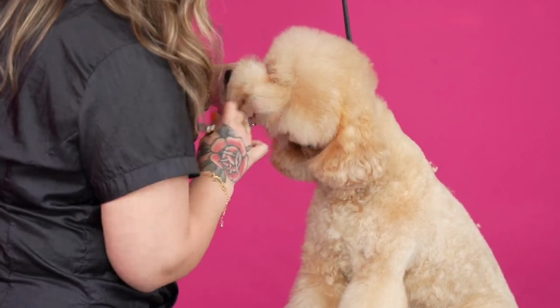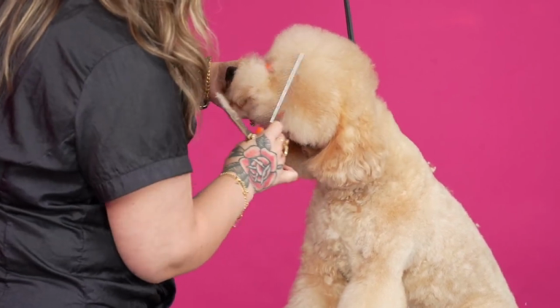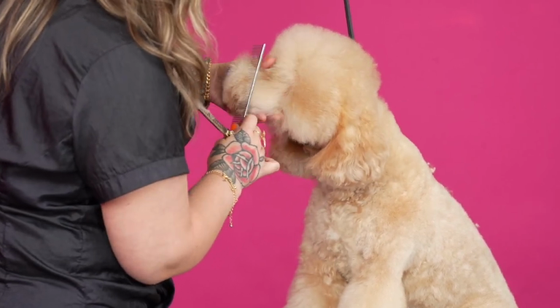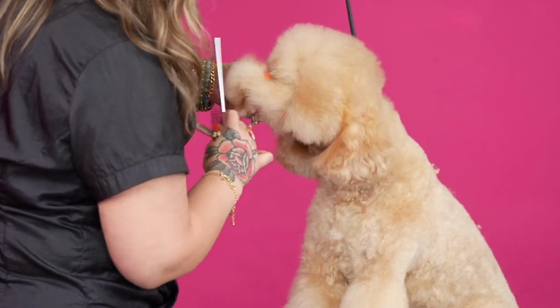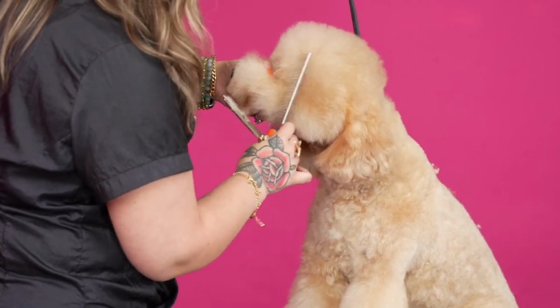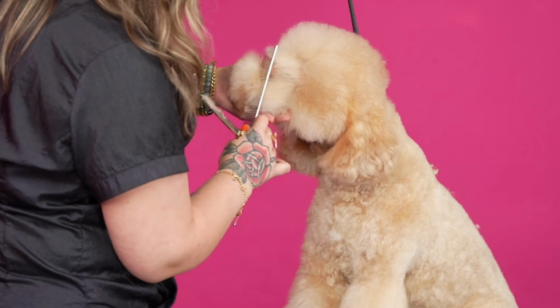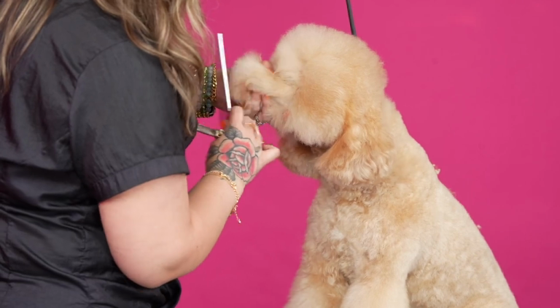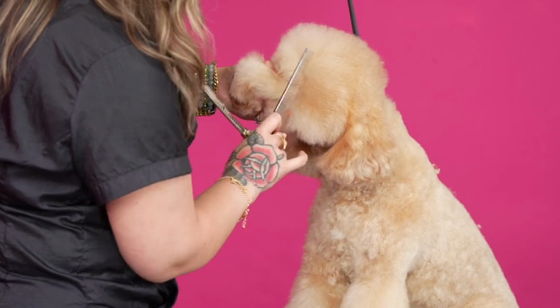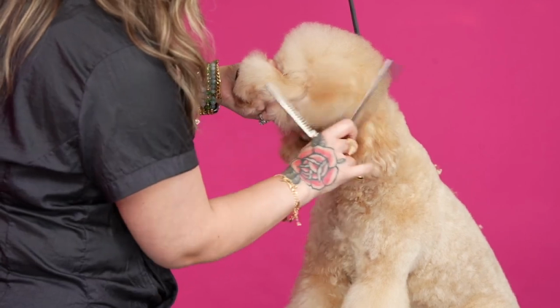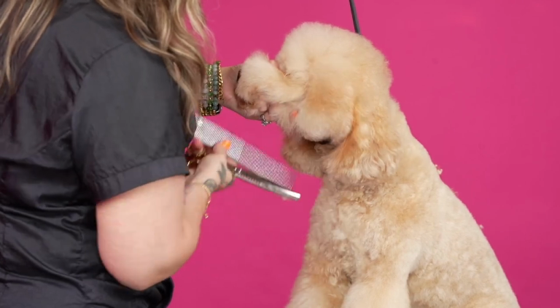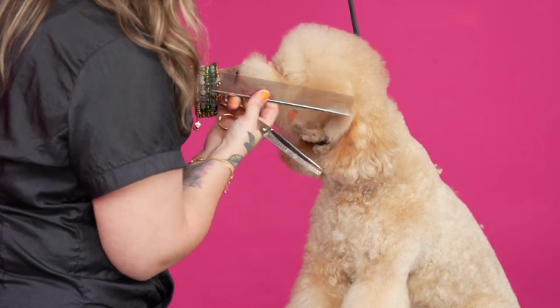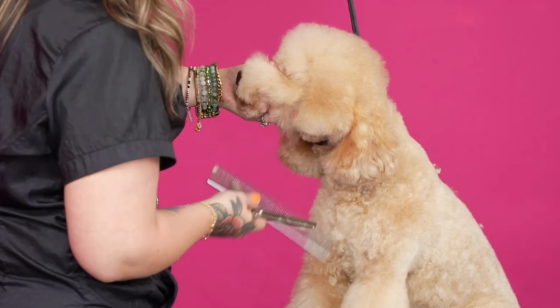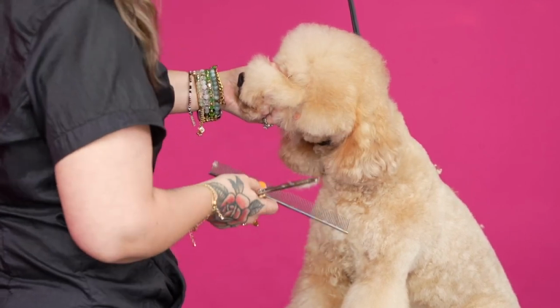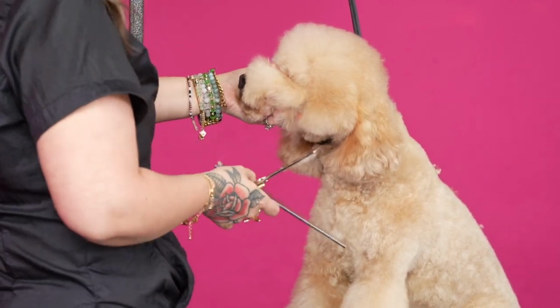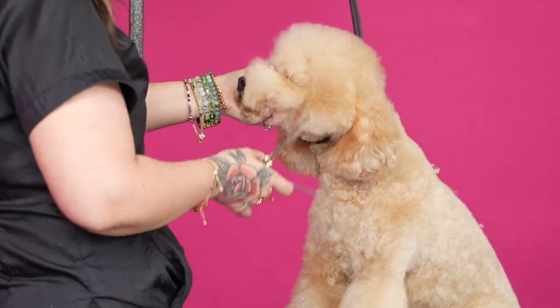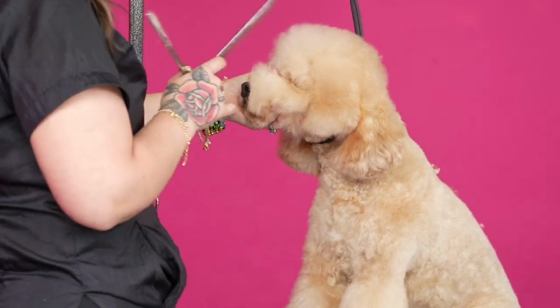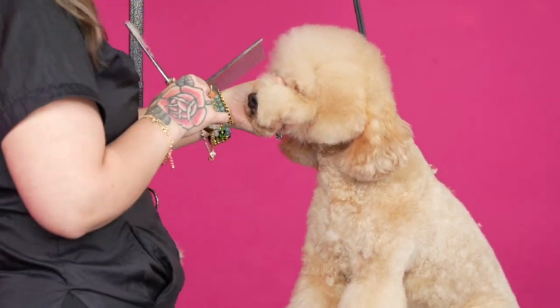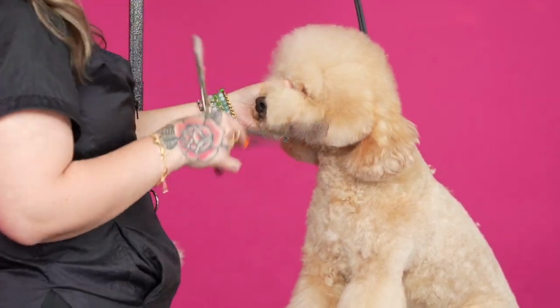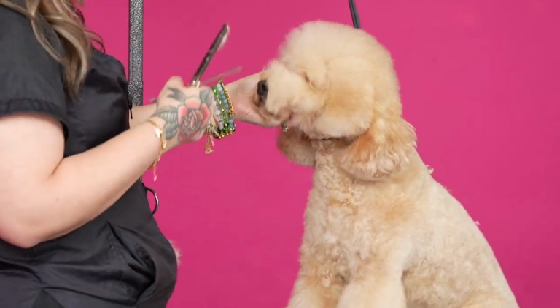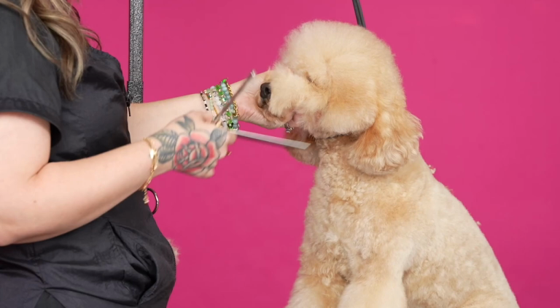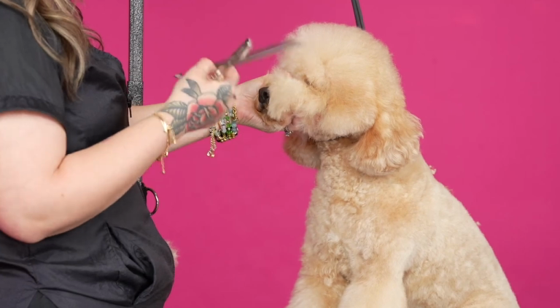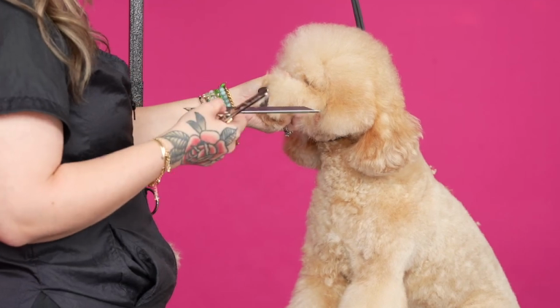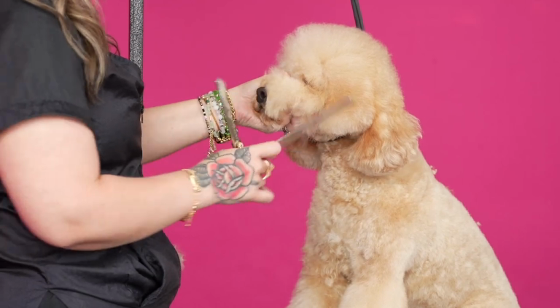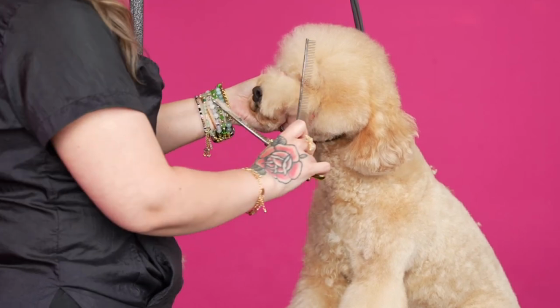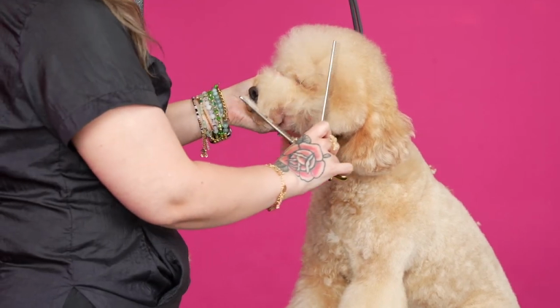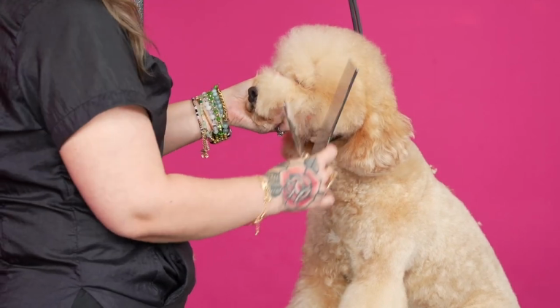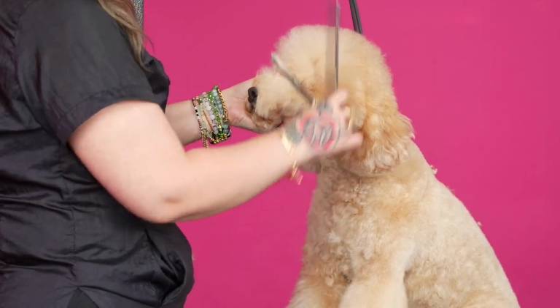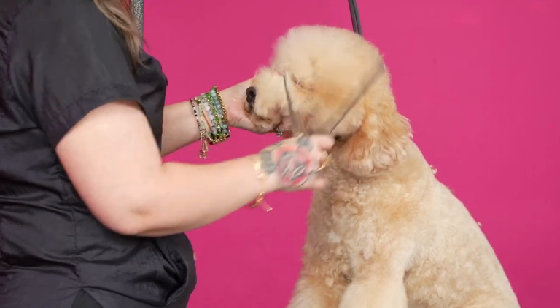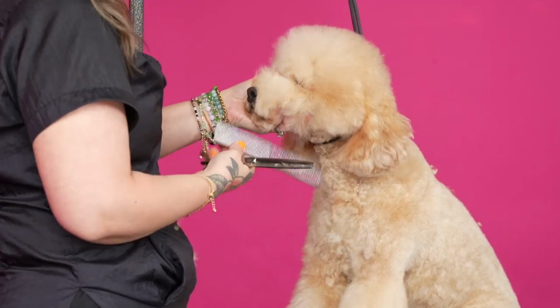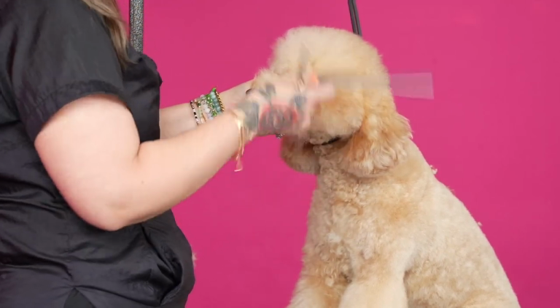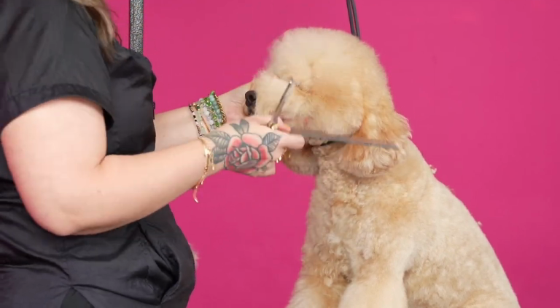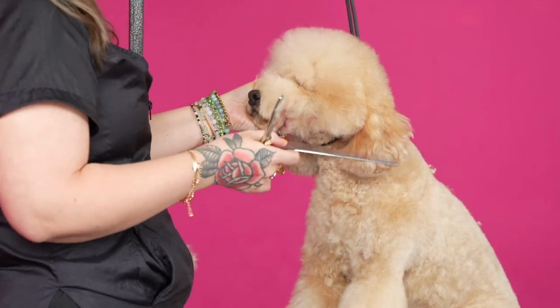And that, my friends, is where you're going to have your separation from that round muzzle look and it being separated from just like a teddy bear head.